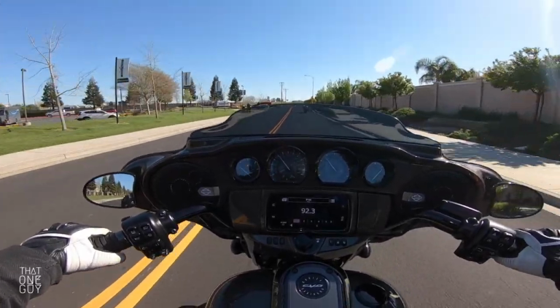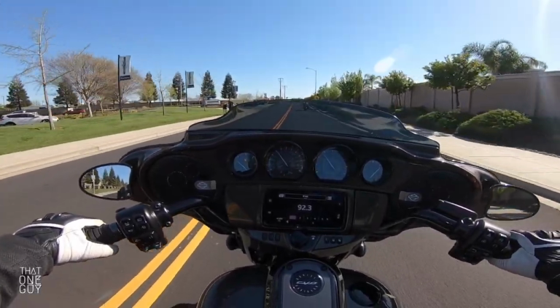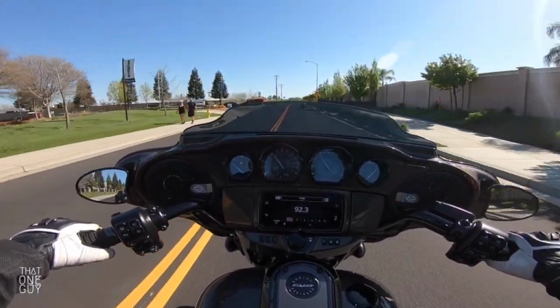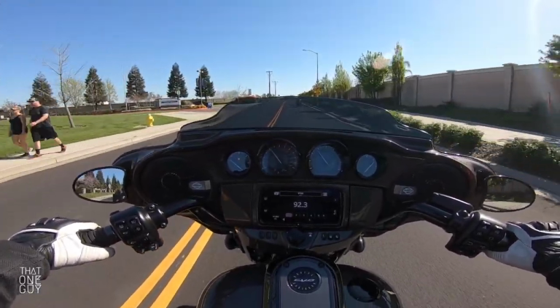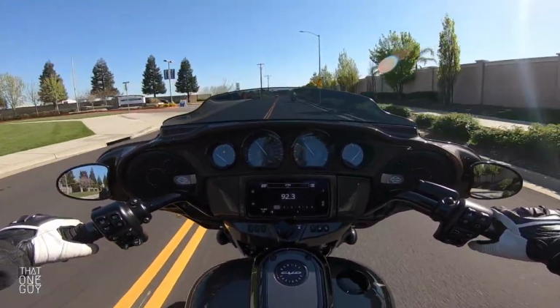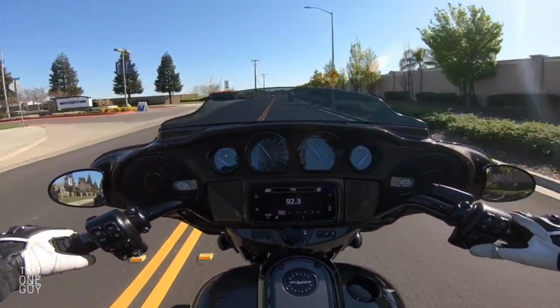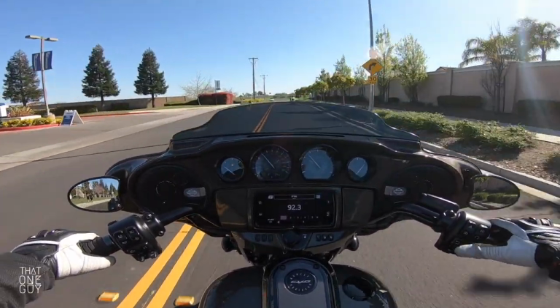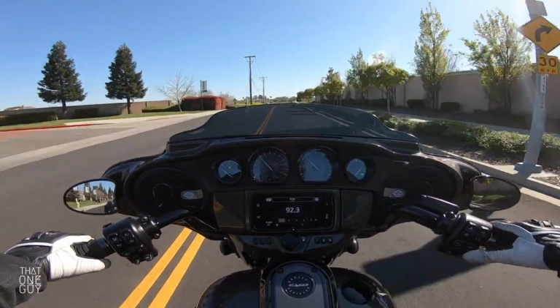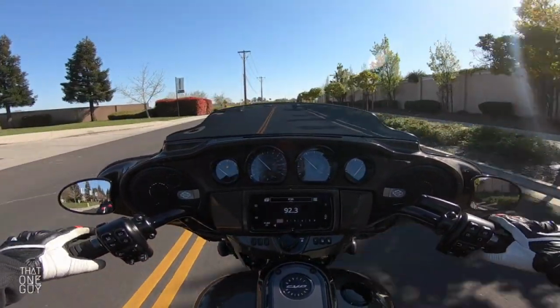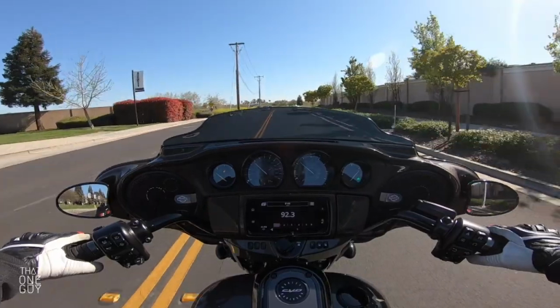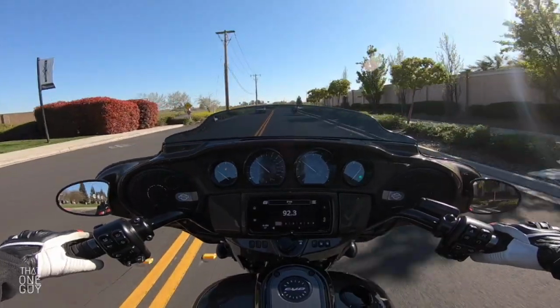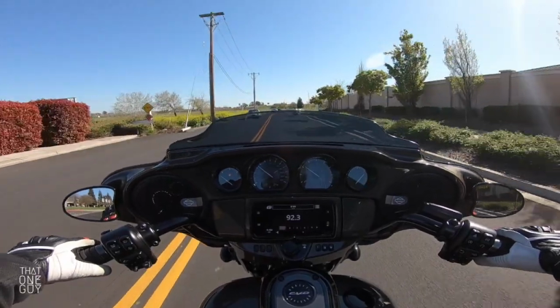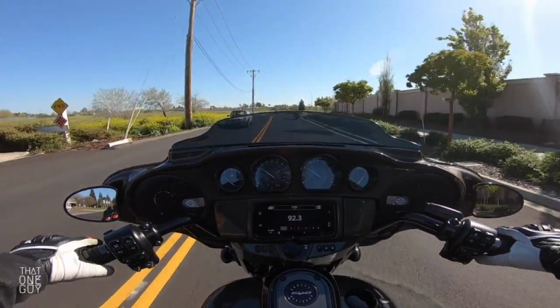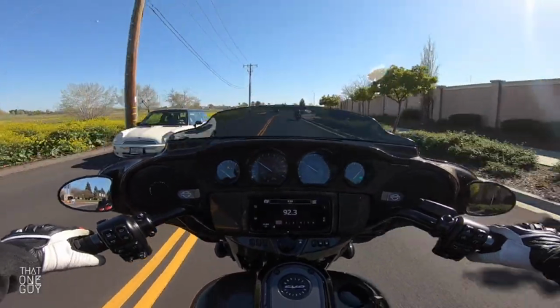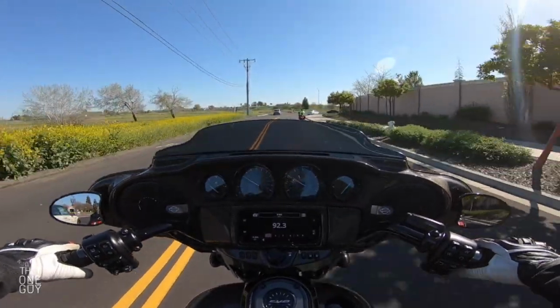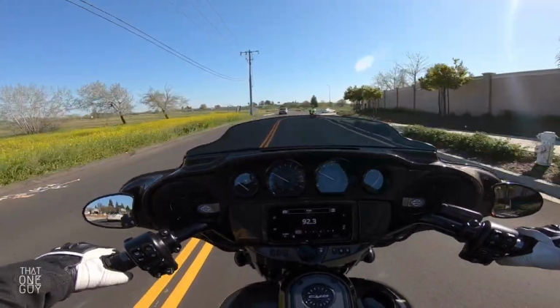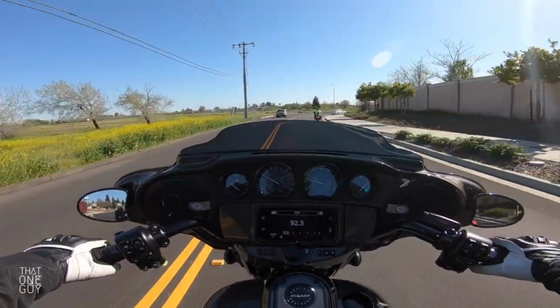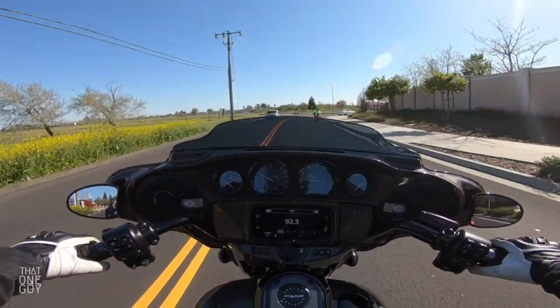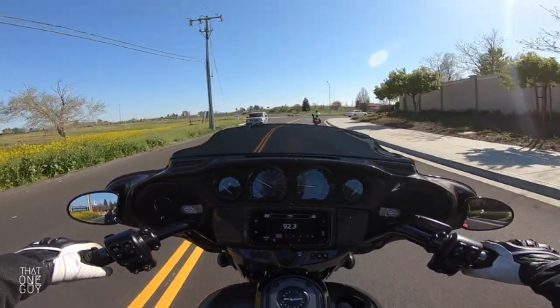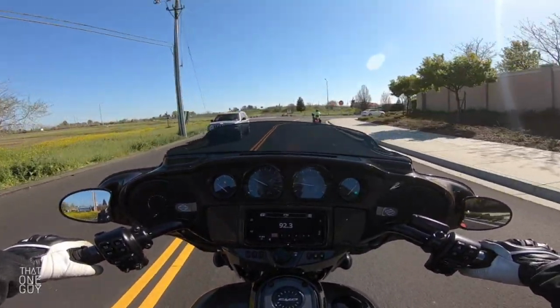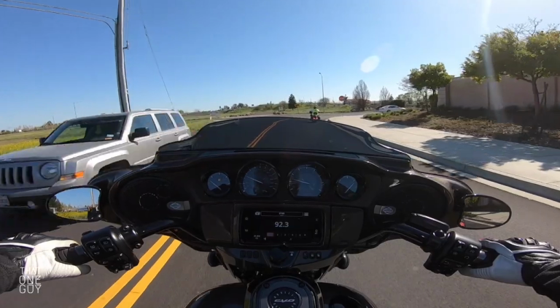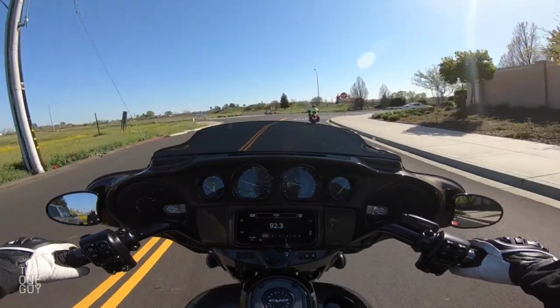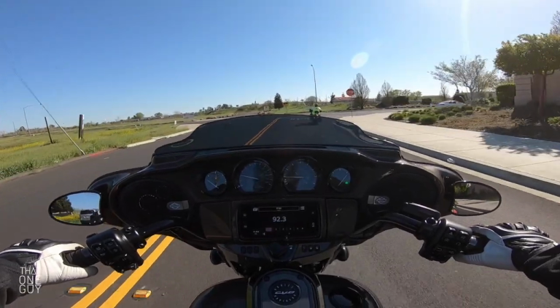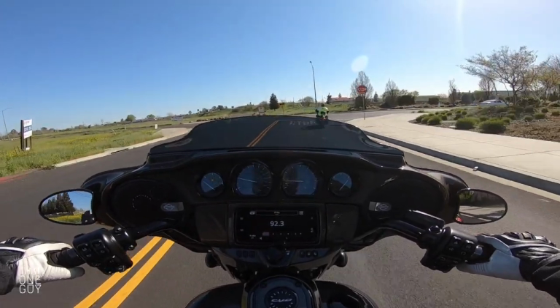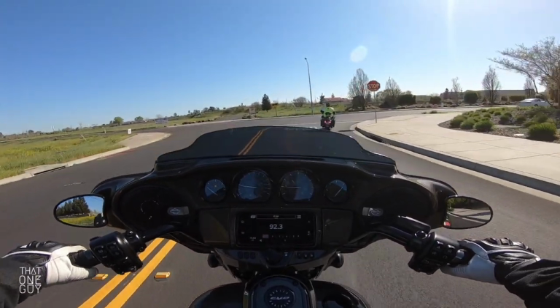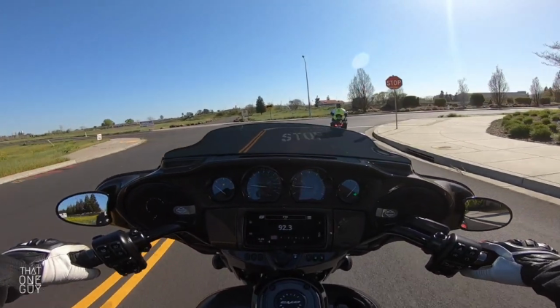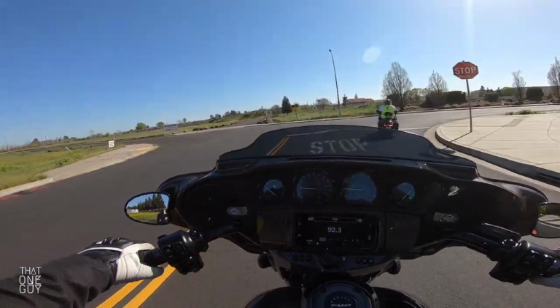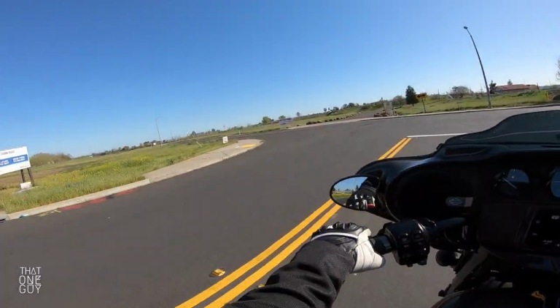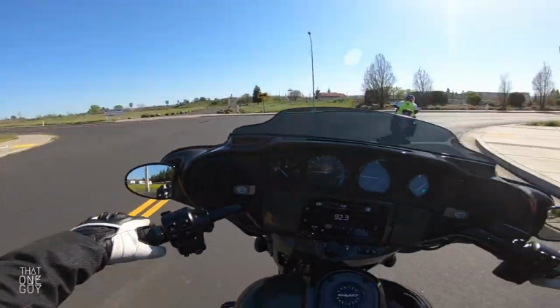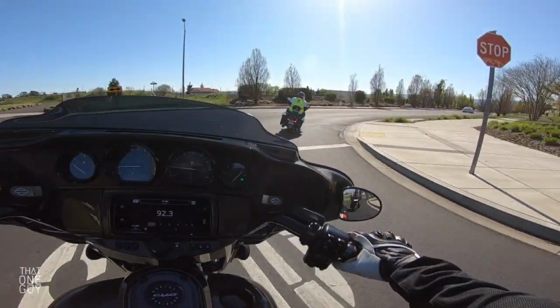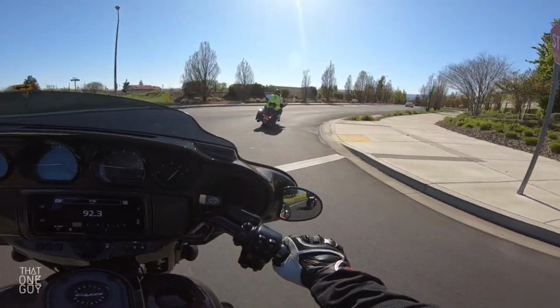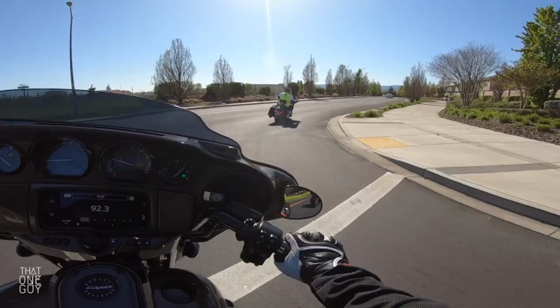I don't want to talk too much about this infotainment center on this bike because there are plenty of videos — I'll actually link that in the description. So if you have questions about the infotainment system, you can check out a full video that'll give you much more than I can tell ya.